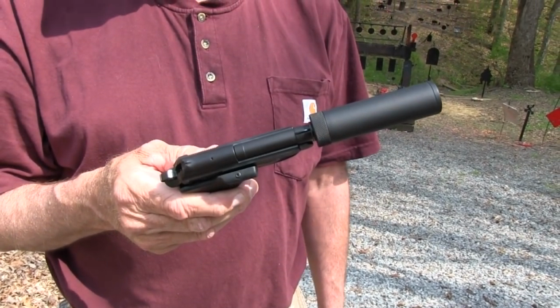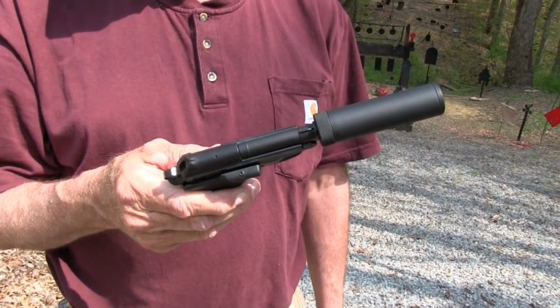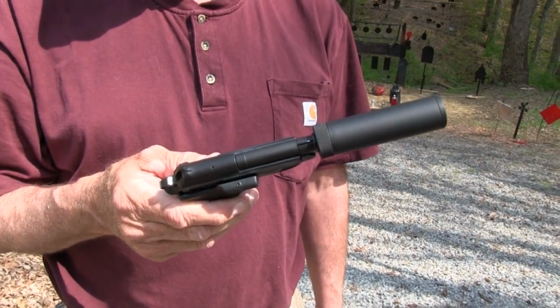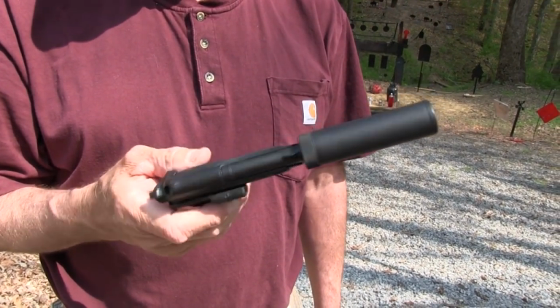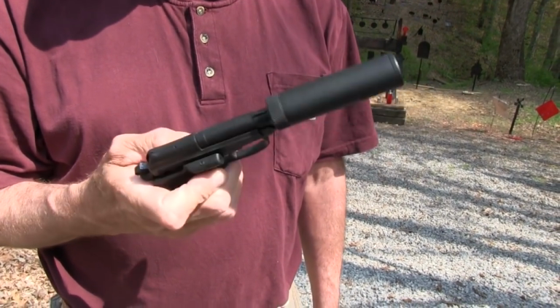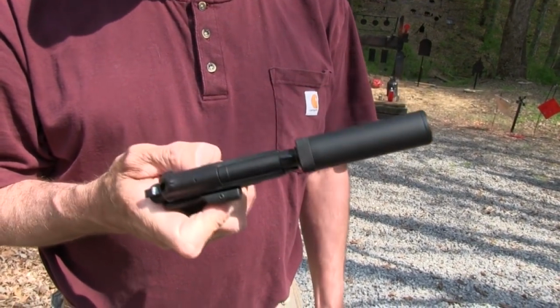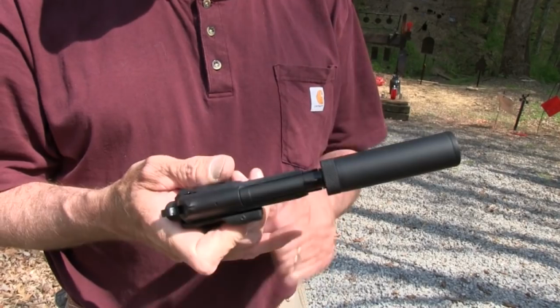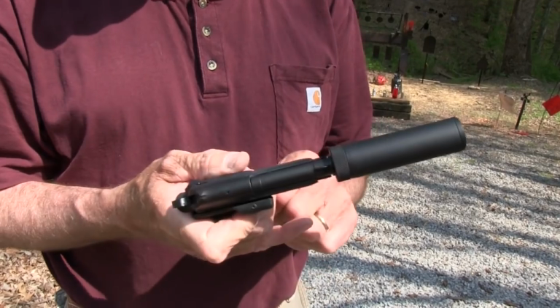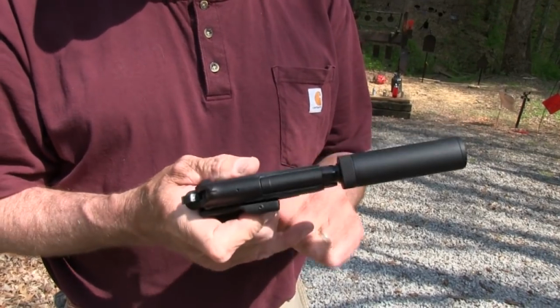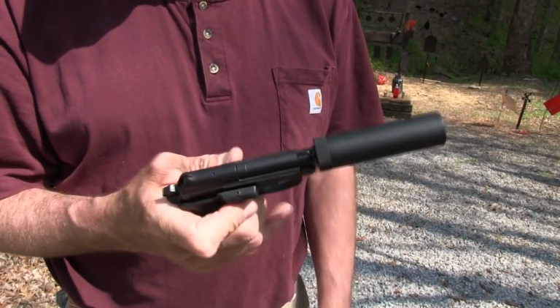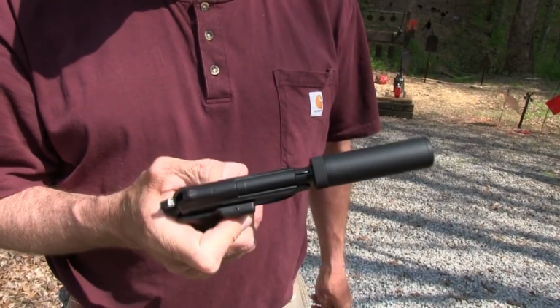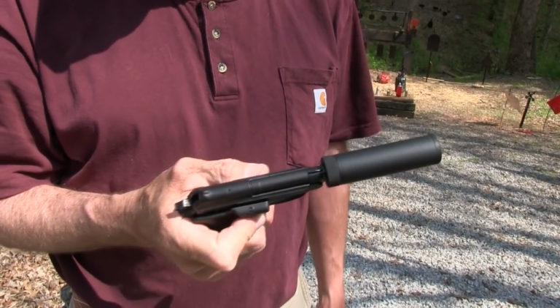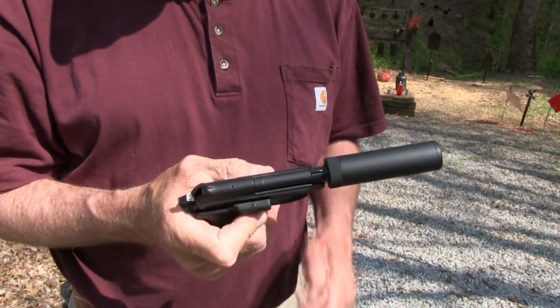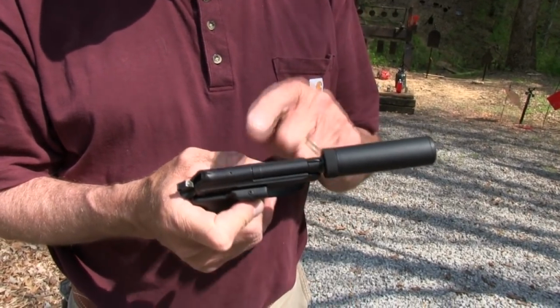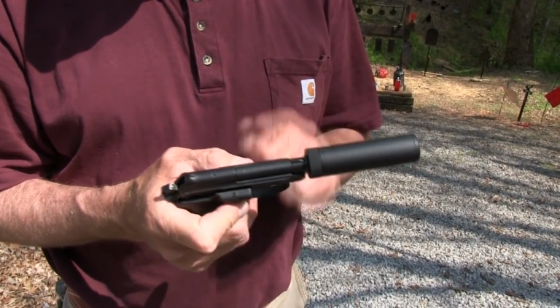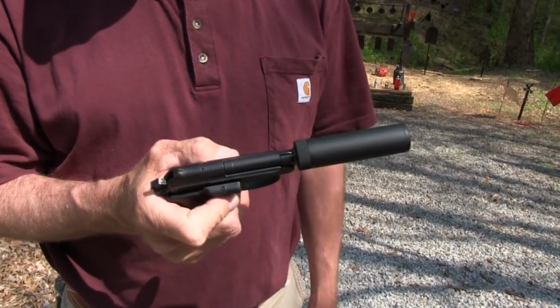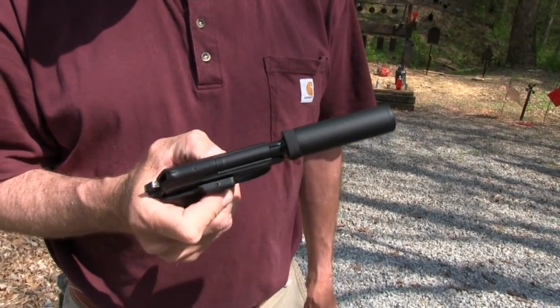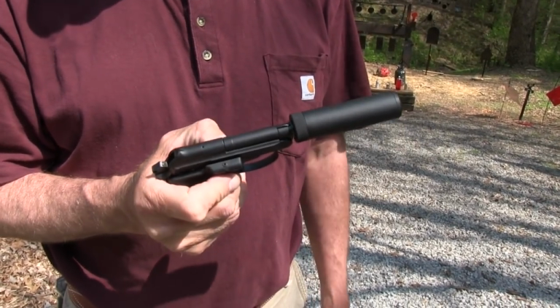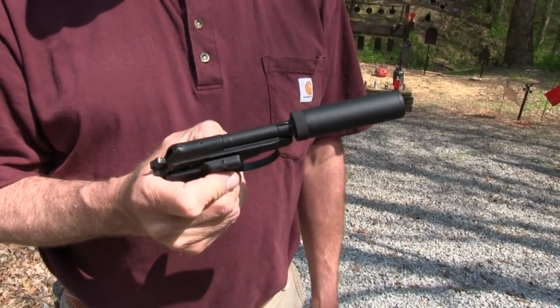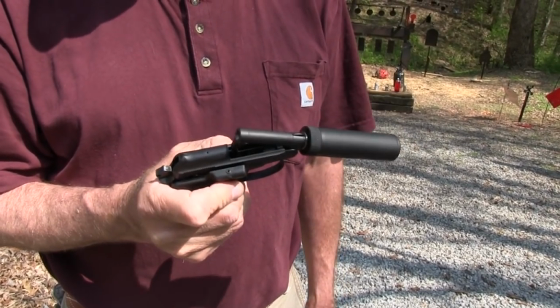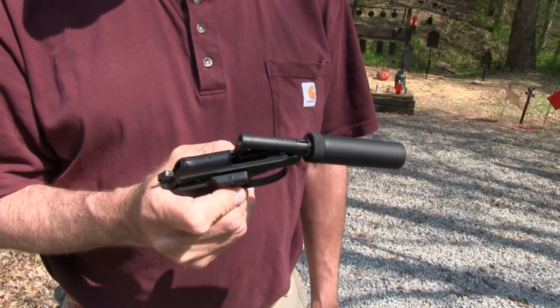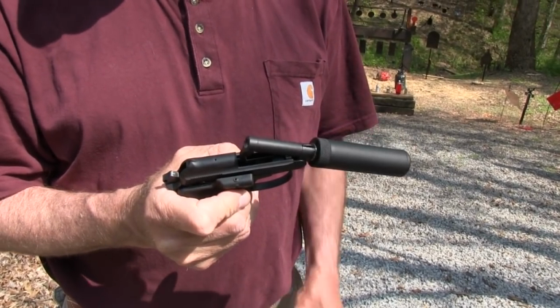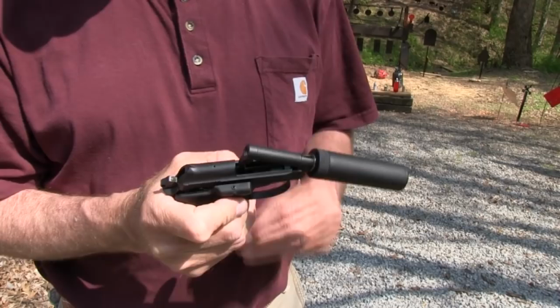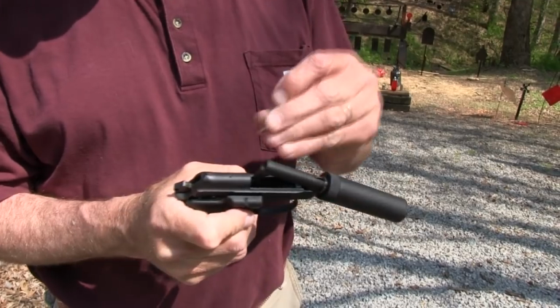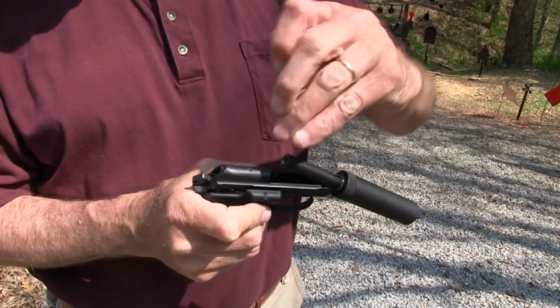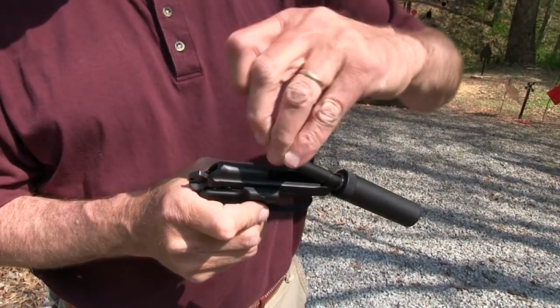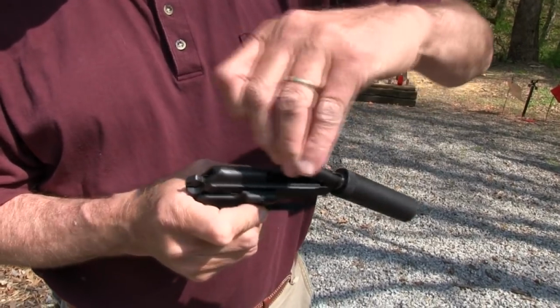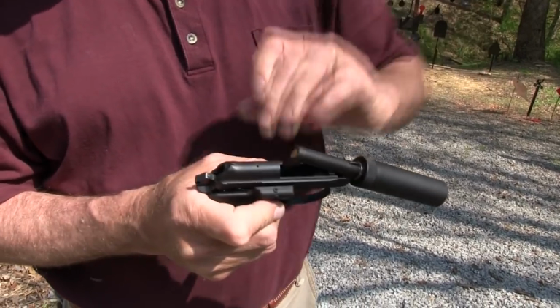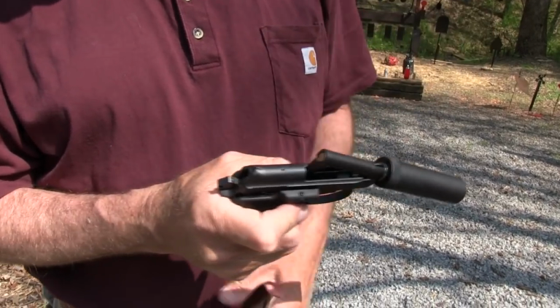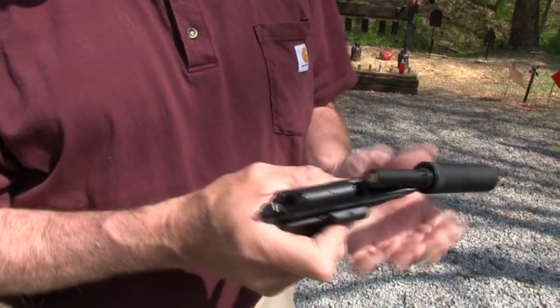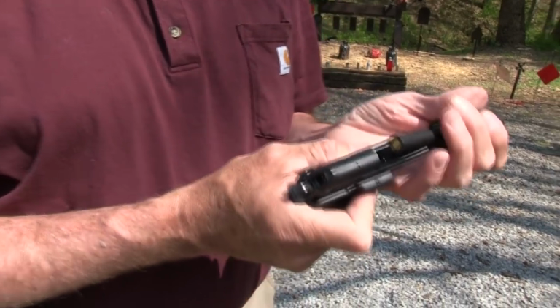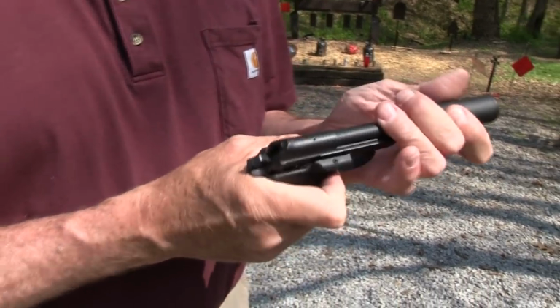The Beretta 21A has a loaded magazine in it. I haven't figured out how to get around in the barrel — oh, that's how you do it. Let's shoot quietly.